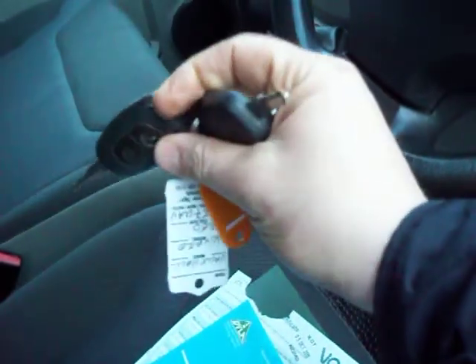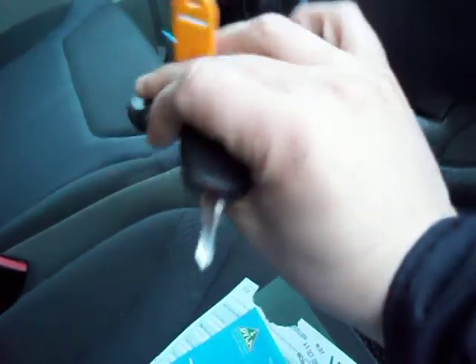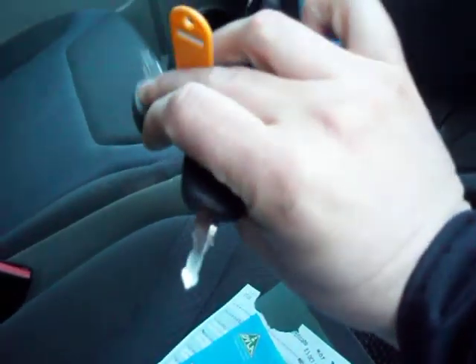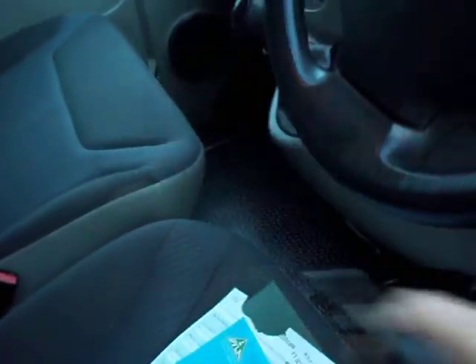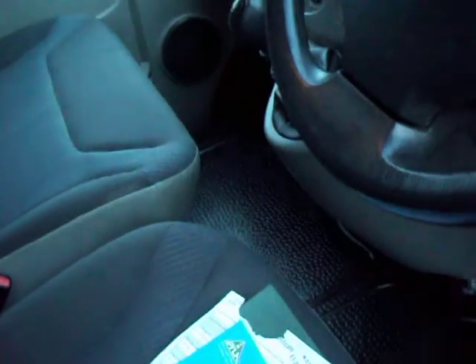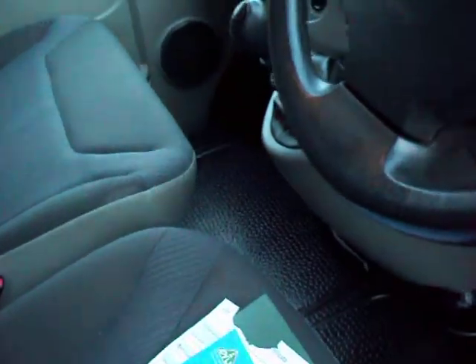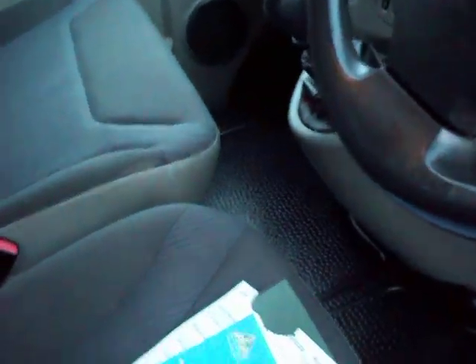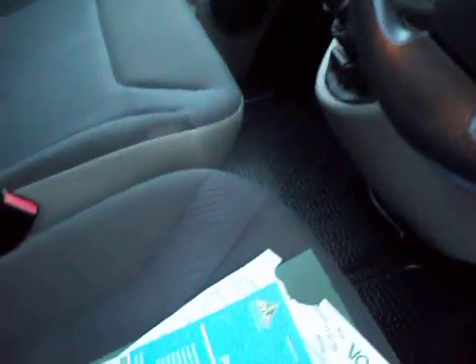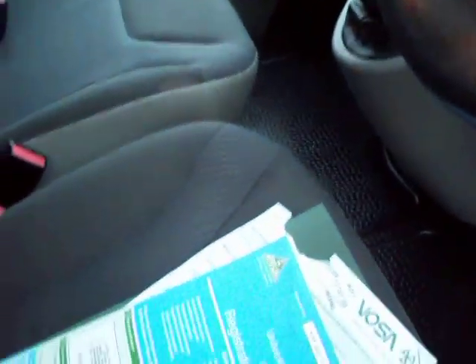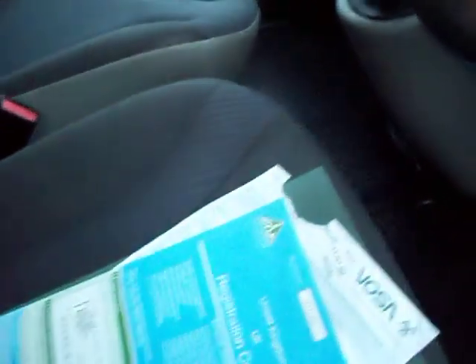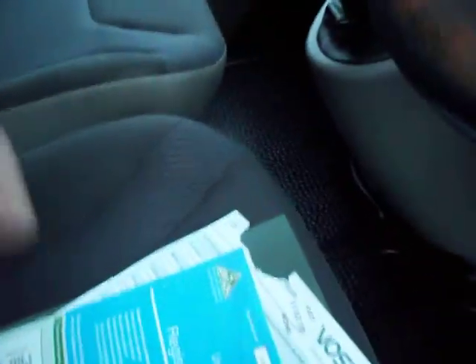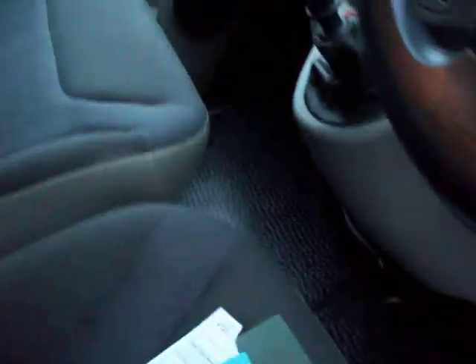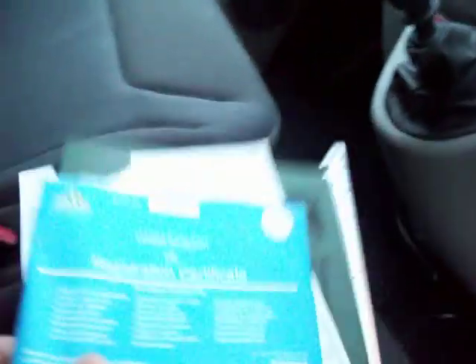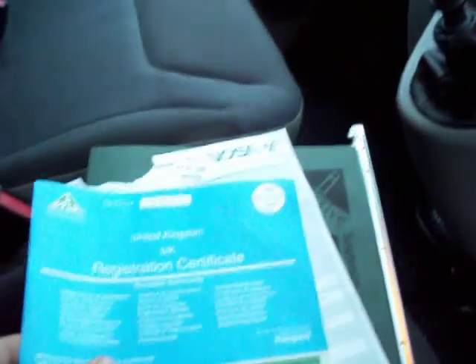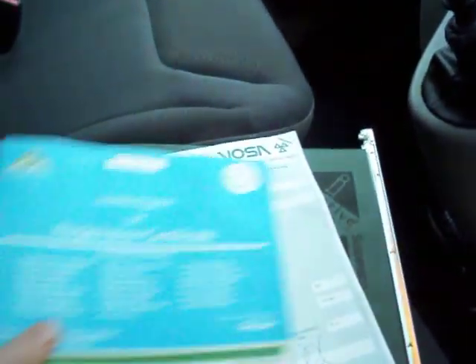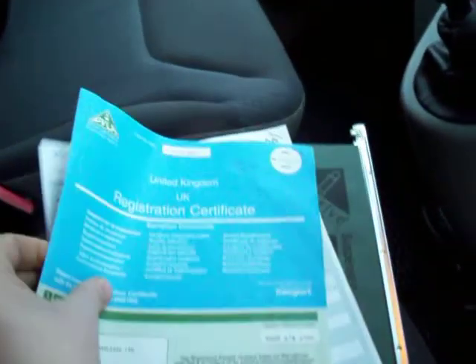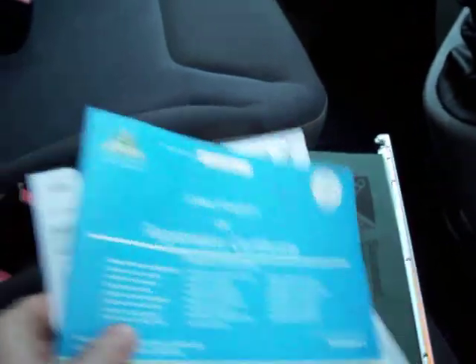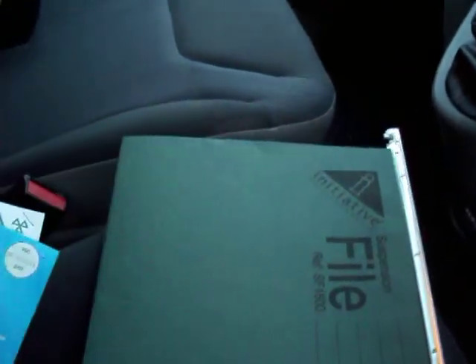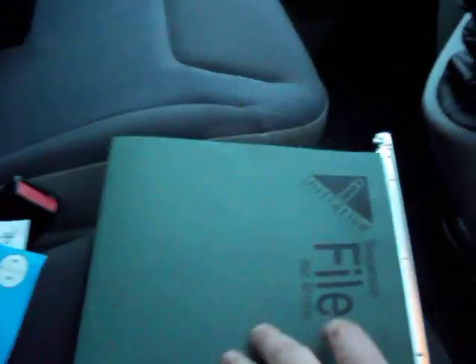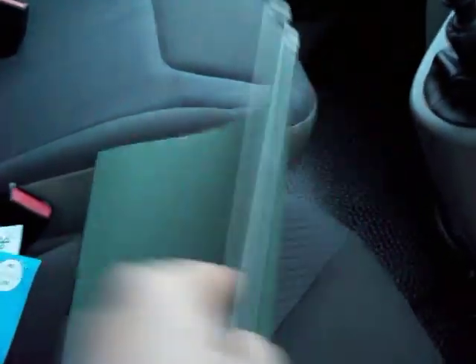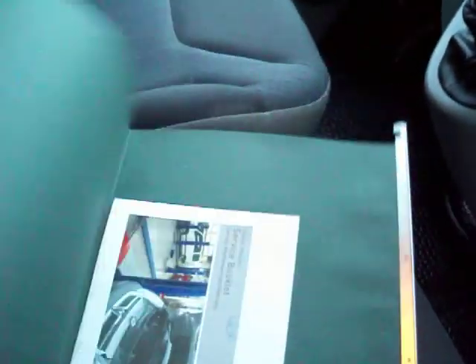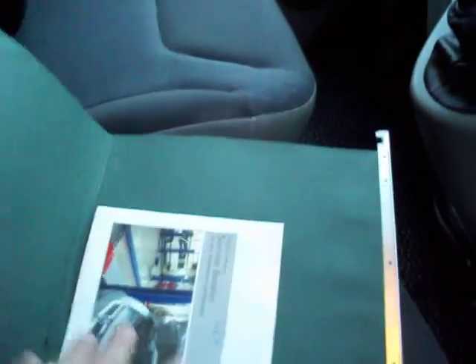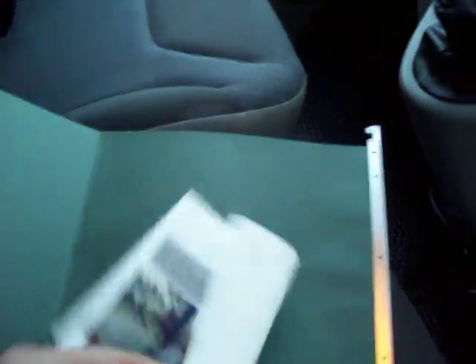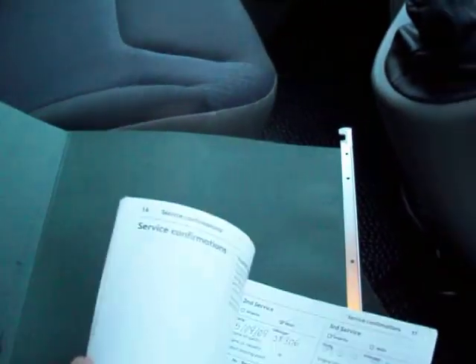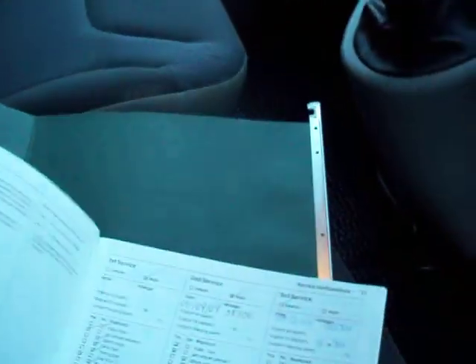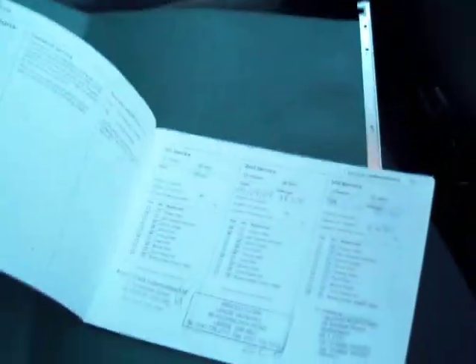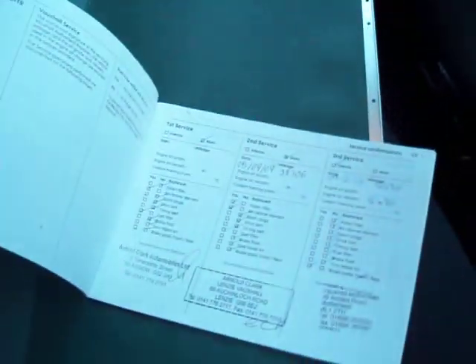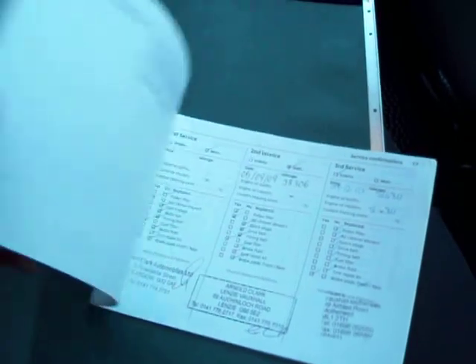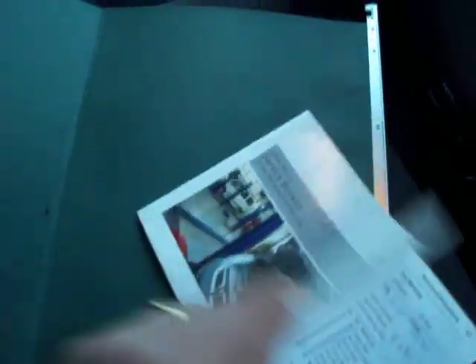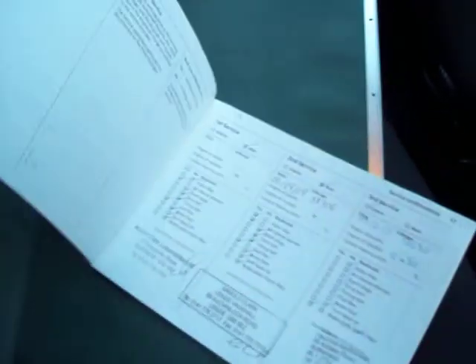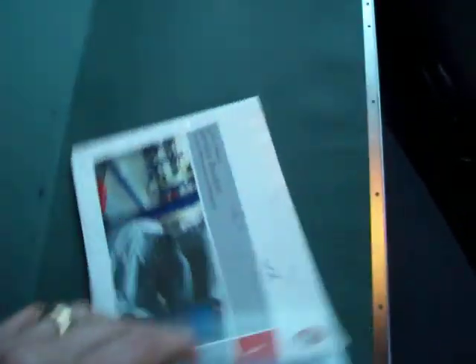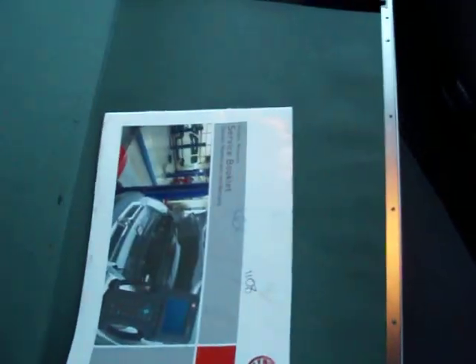We've got one main key and one spare key. And here we have the log book for the van, the MOT certificate, and also the service book highlighting your services that have been carried out on the van.